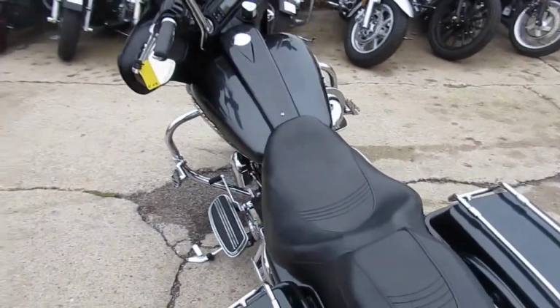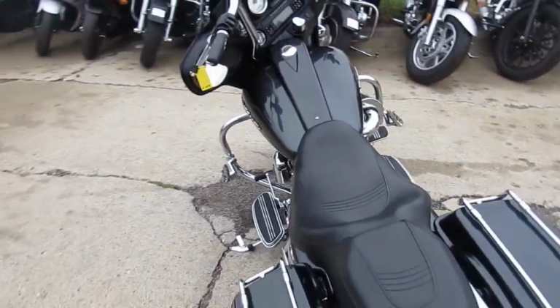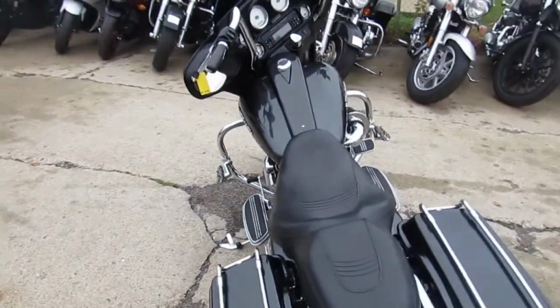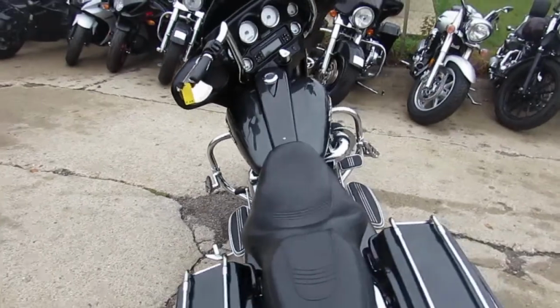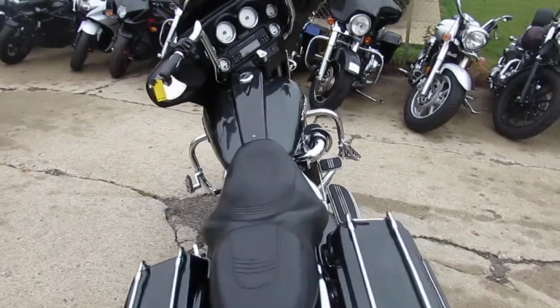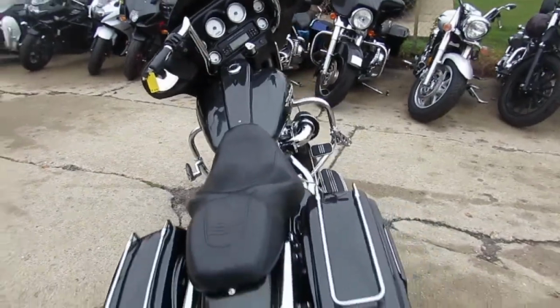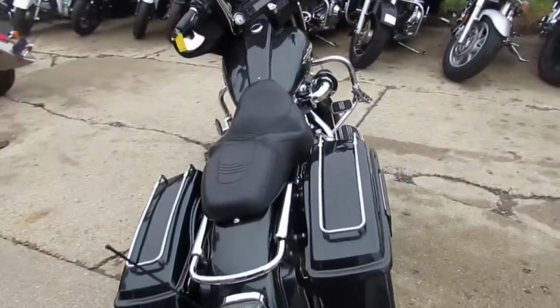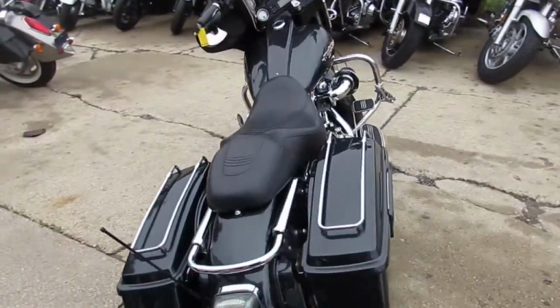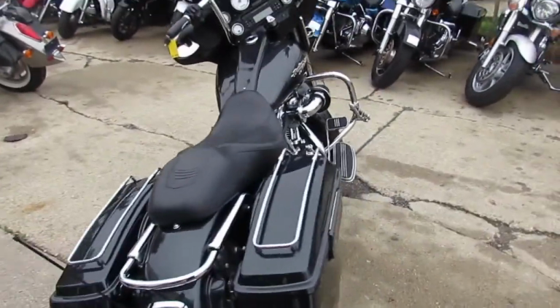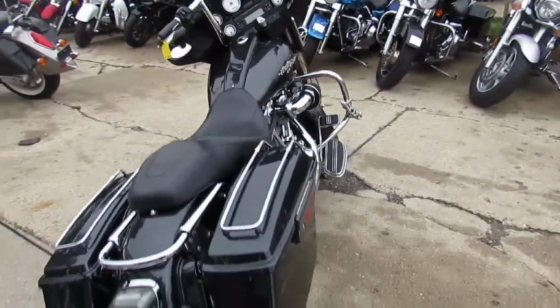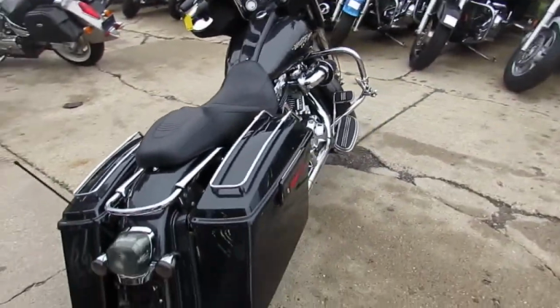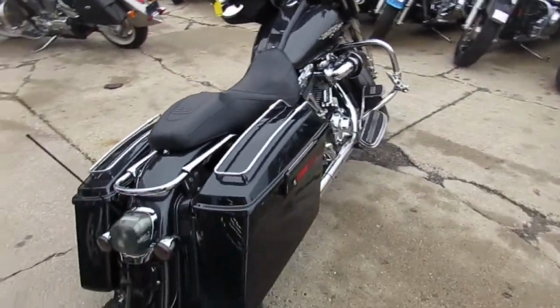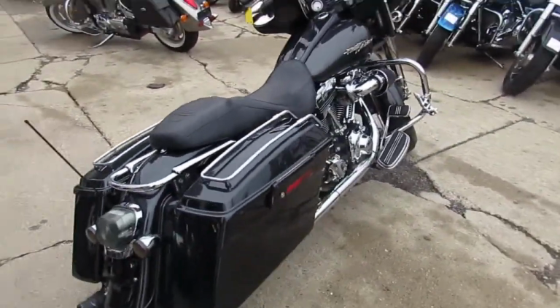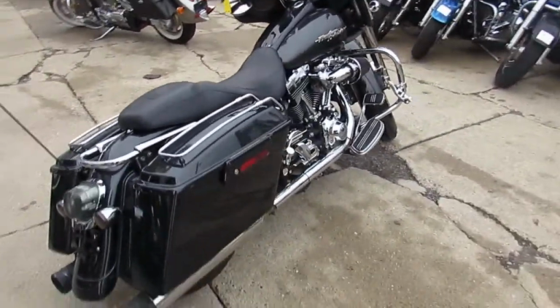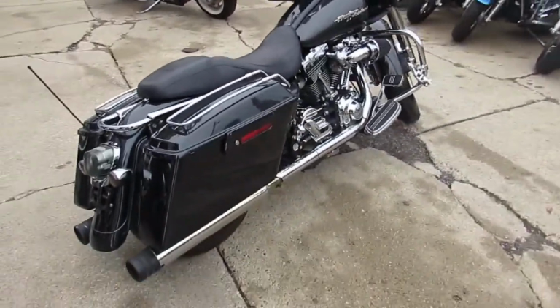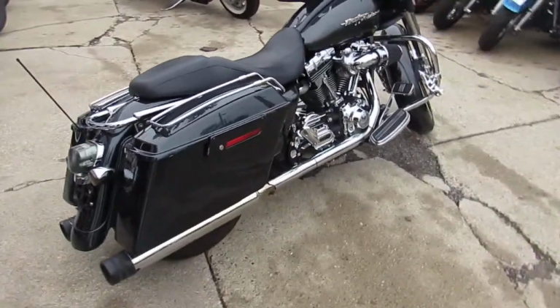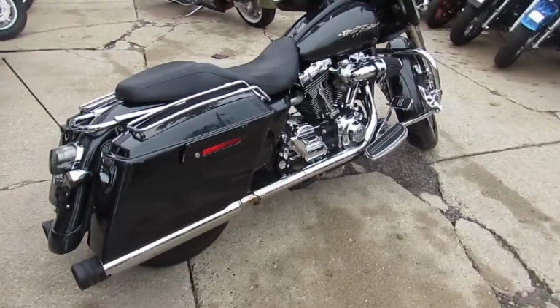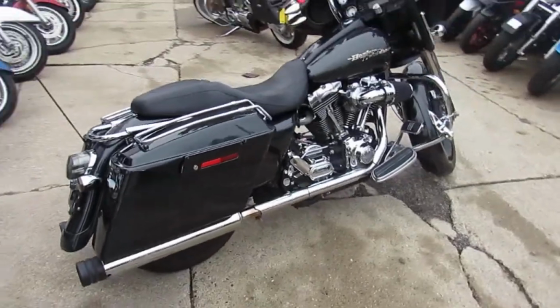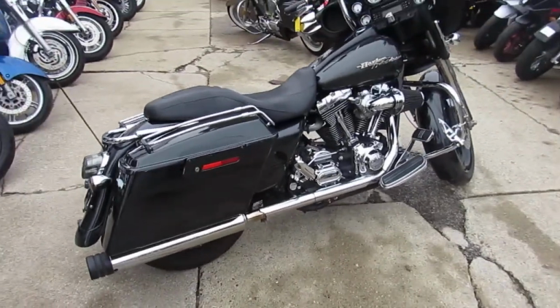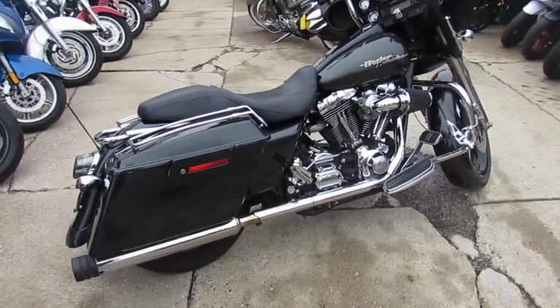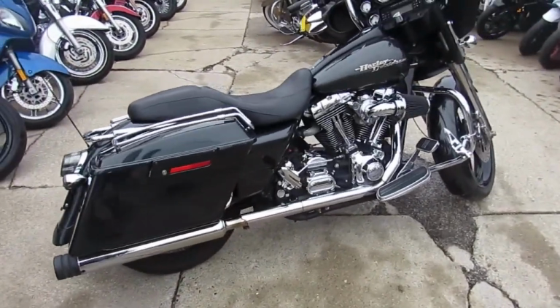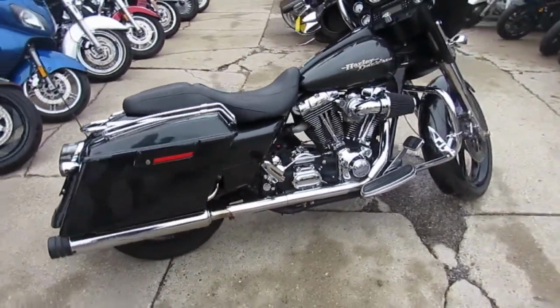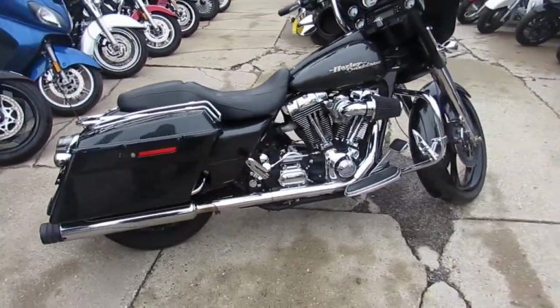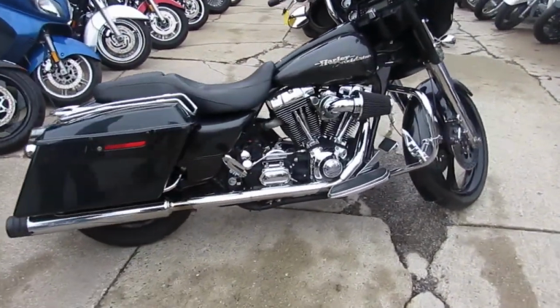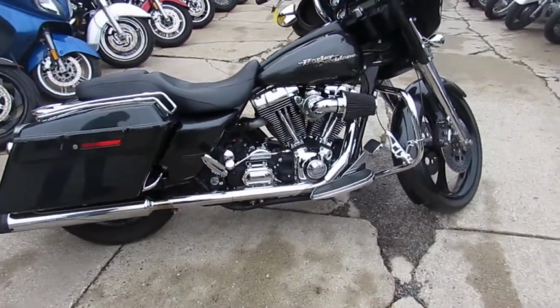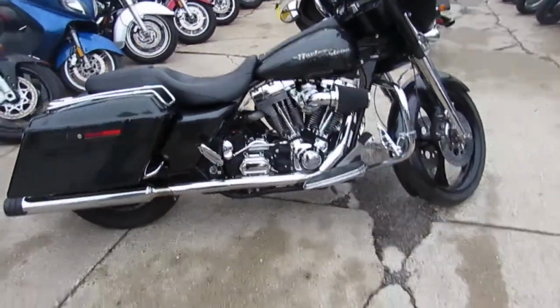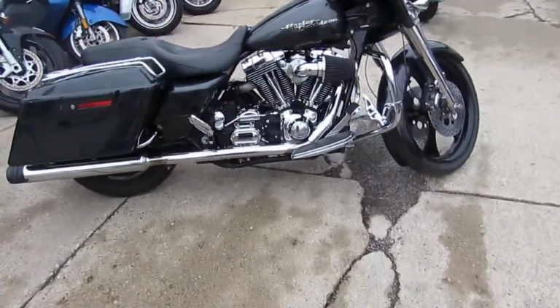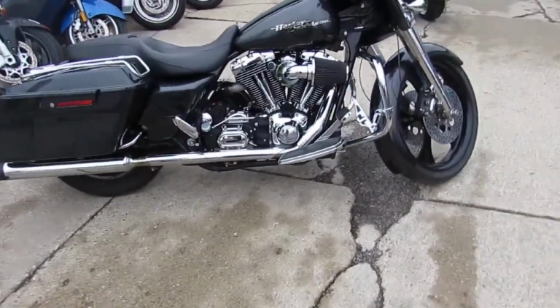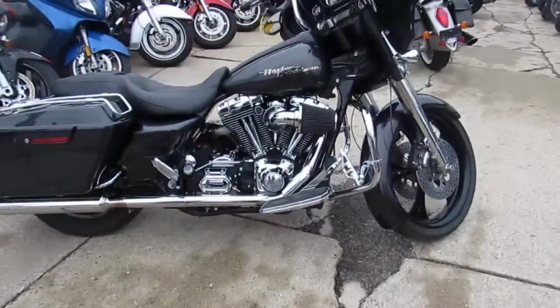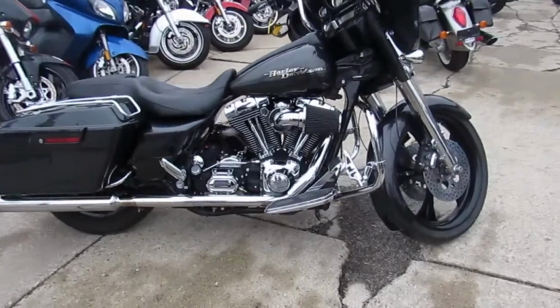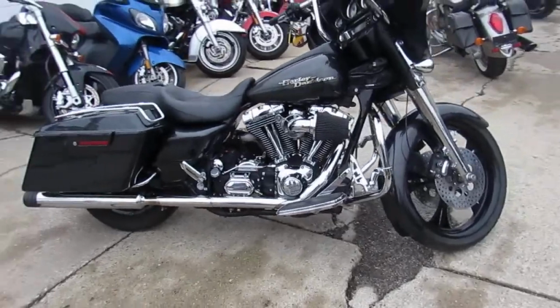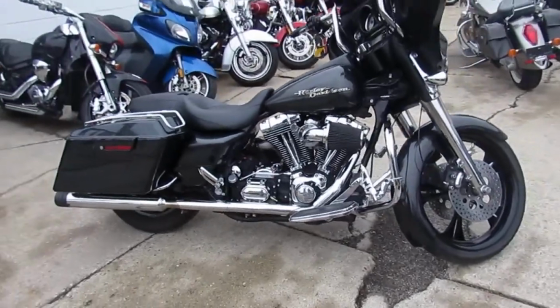We've got over 500 used bikes. We've got guaranteed financing. We can assist with nationwide shipping, help with out-of-state financing. The one we're doing a video on is a good-looking bike here, guys. It is a 2006 Street Glide.